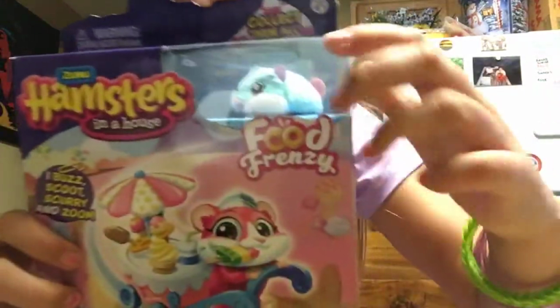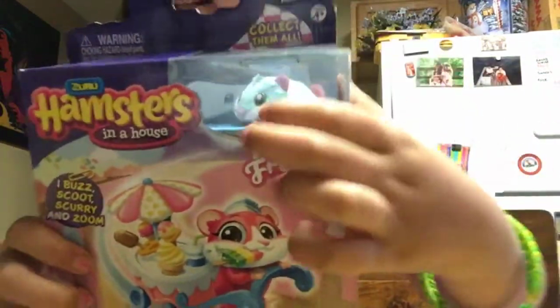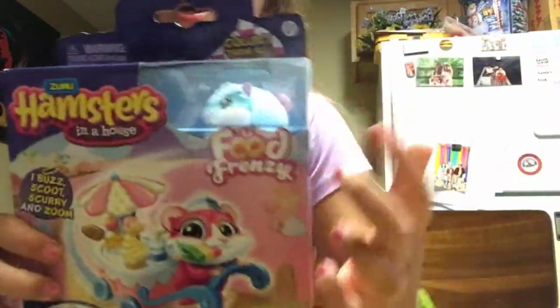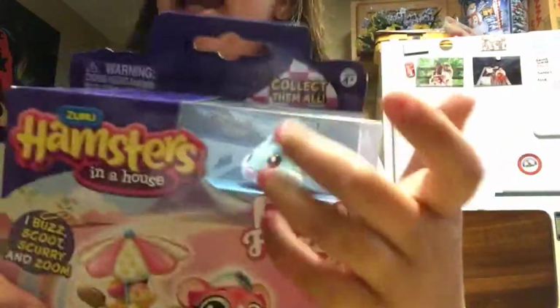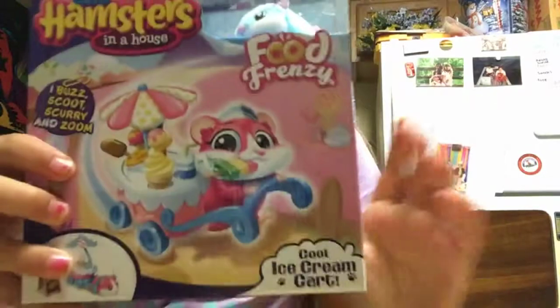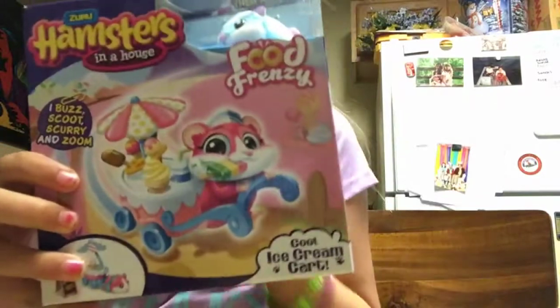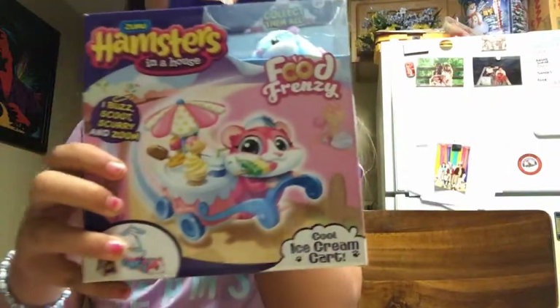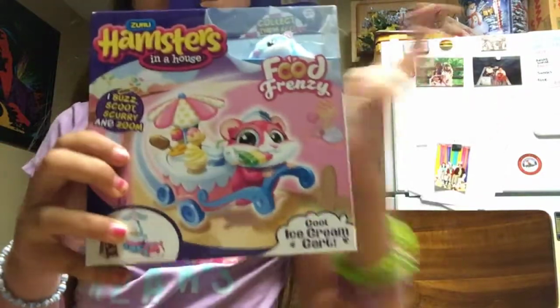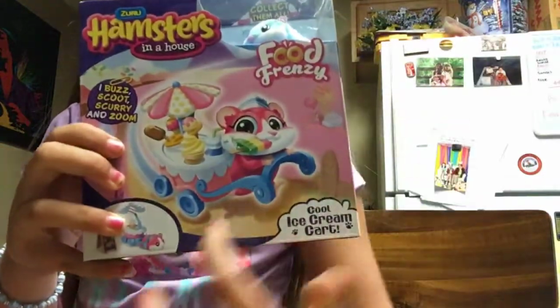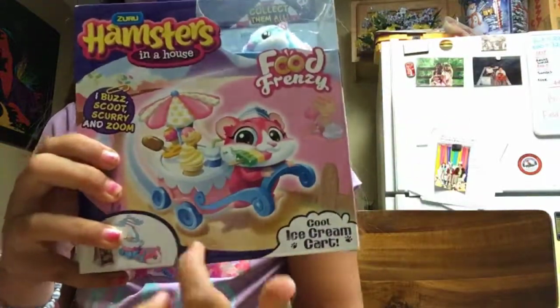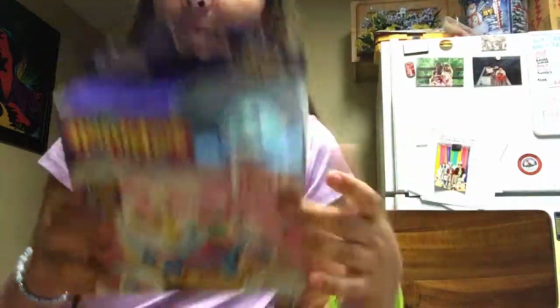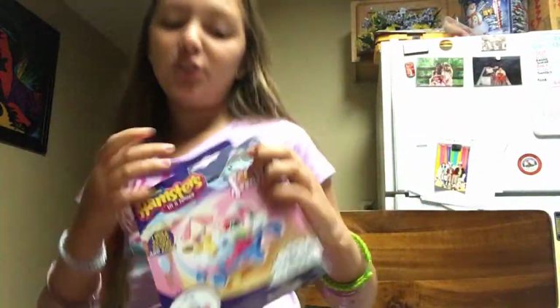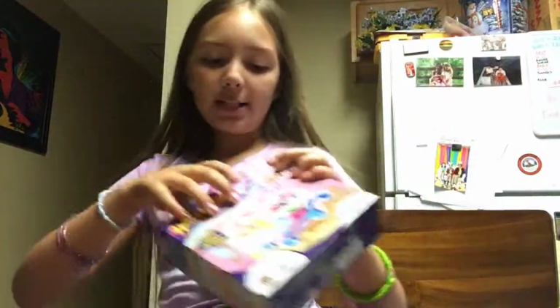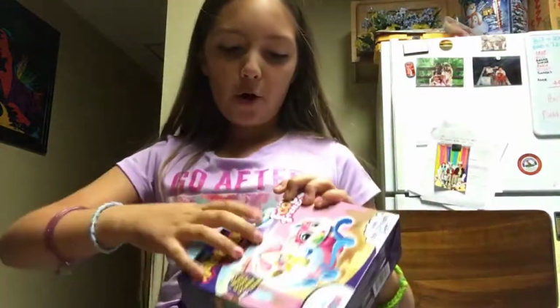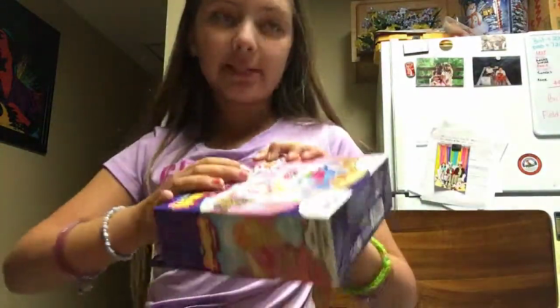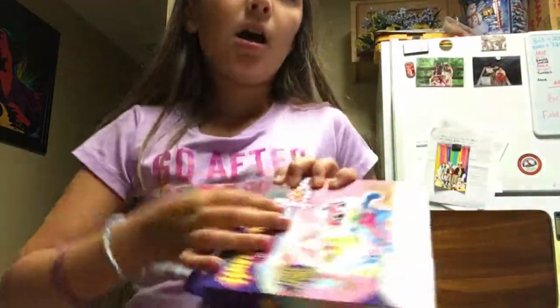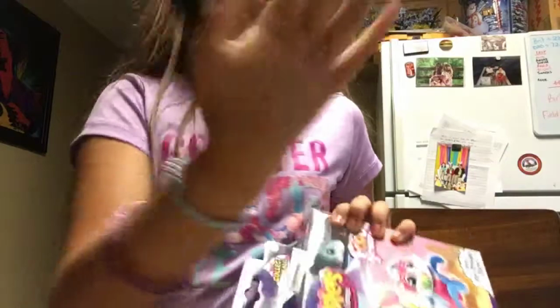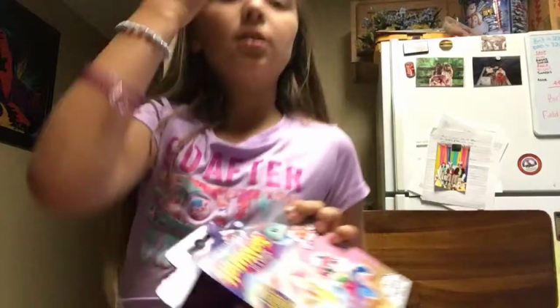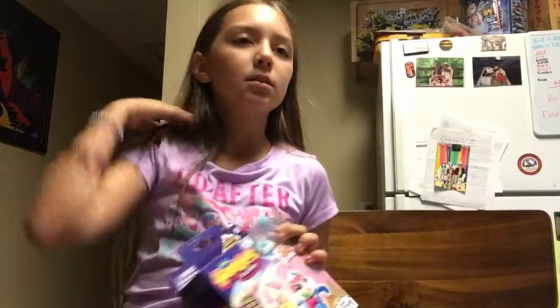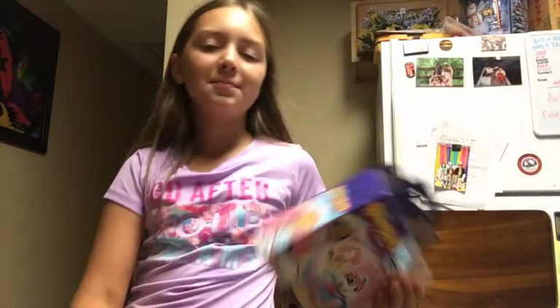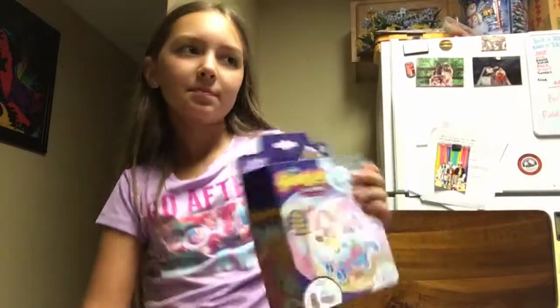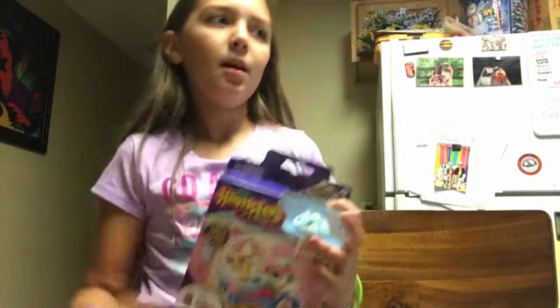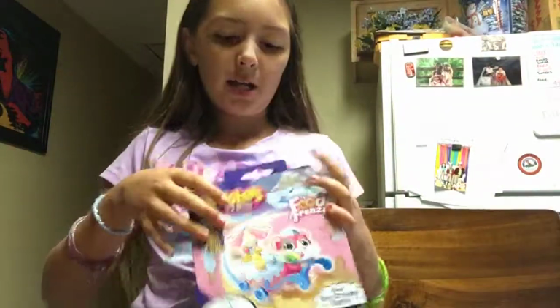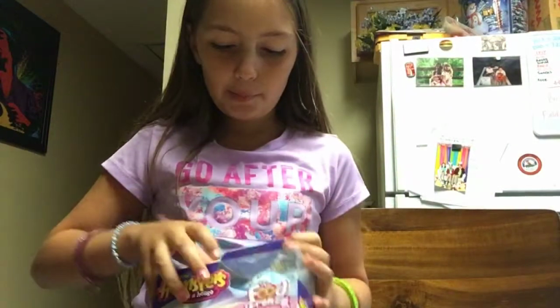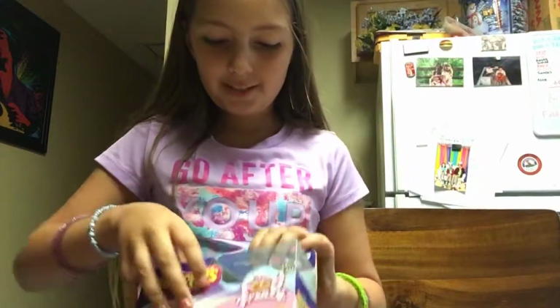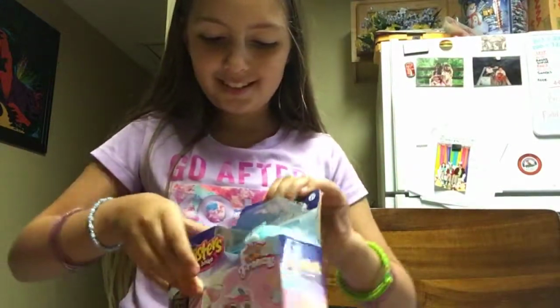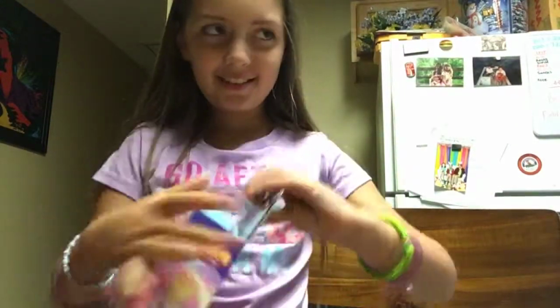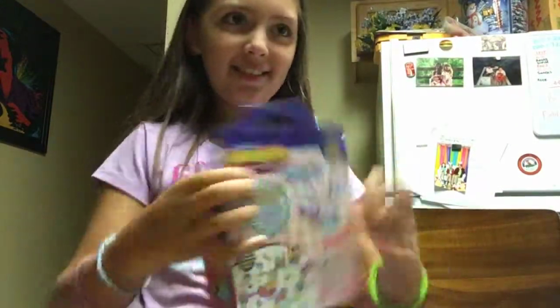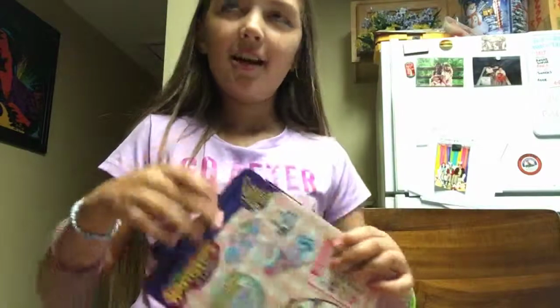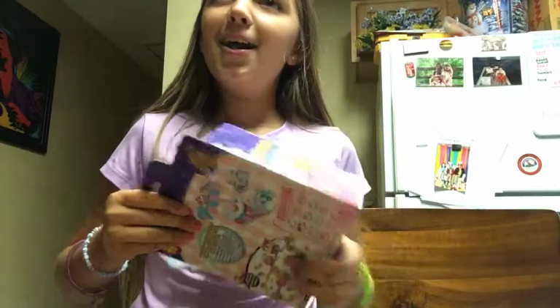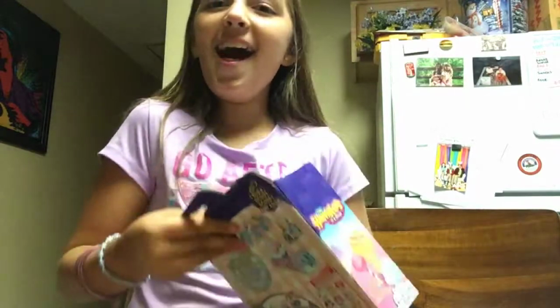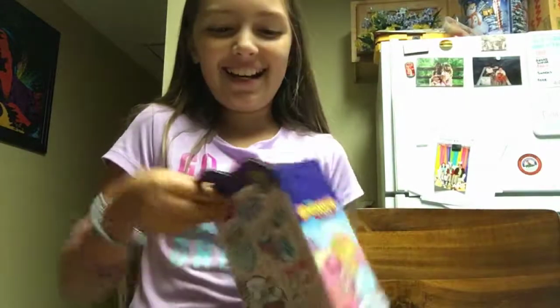It came with a hamster zoom zoom and it comes with ice cream. So let's go ahead and open this. I need help opening this. They're all in here.